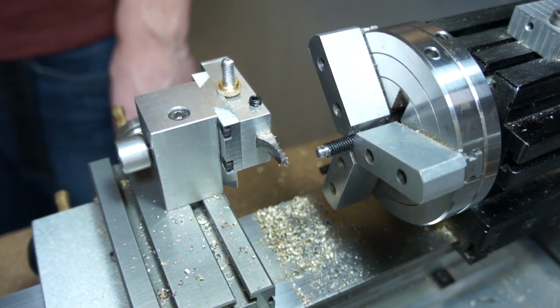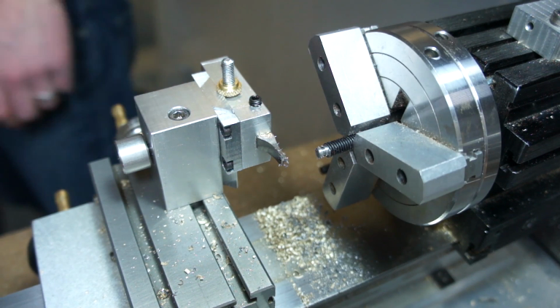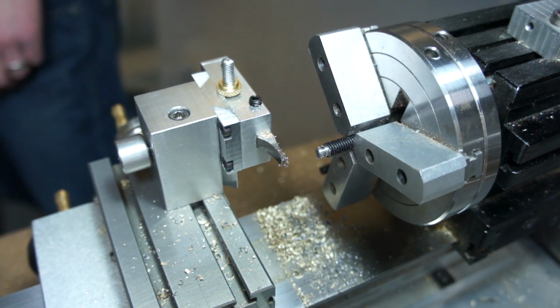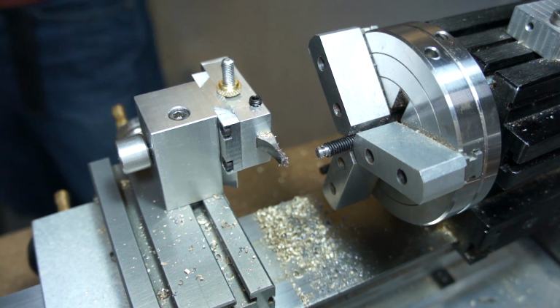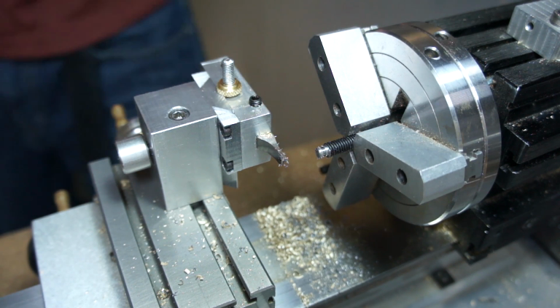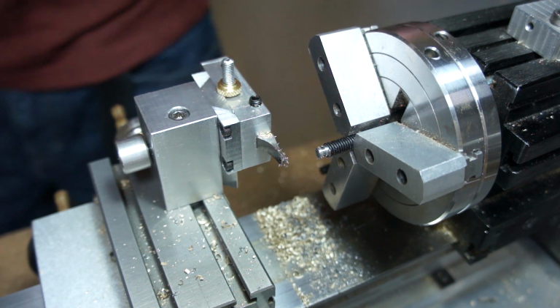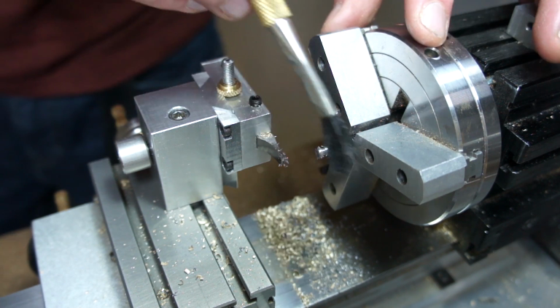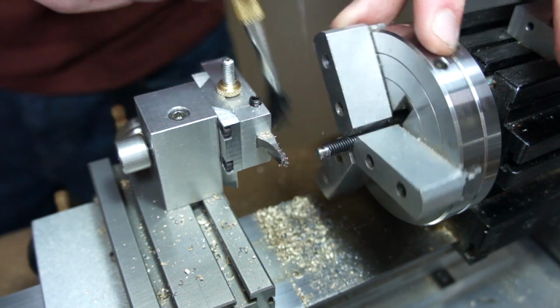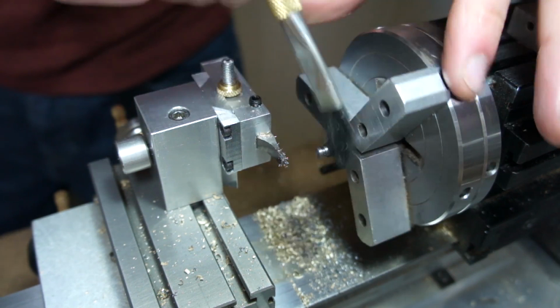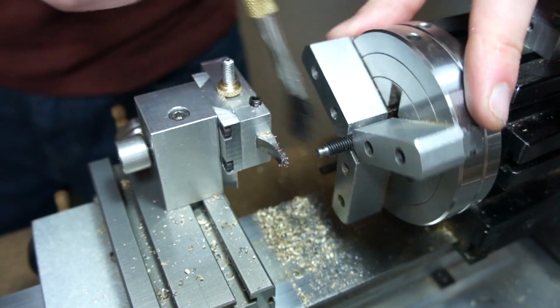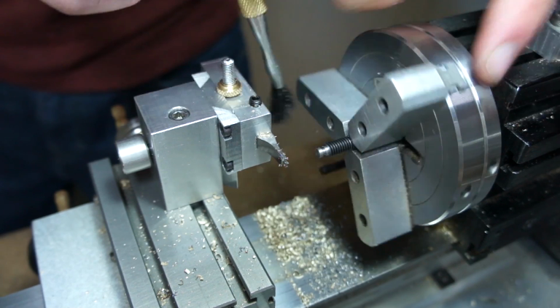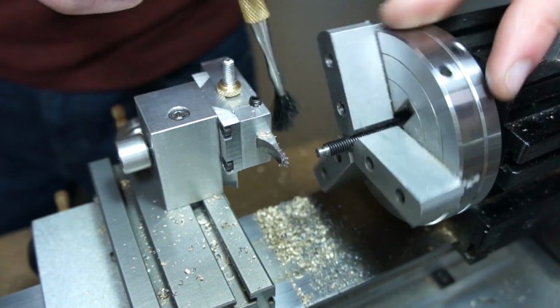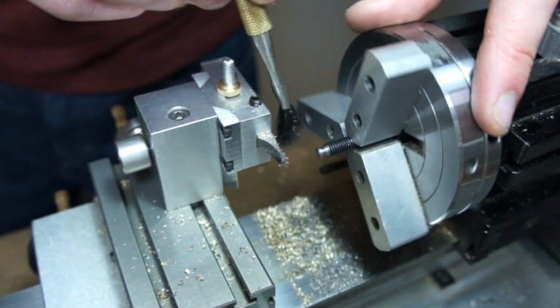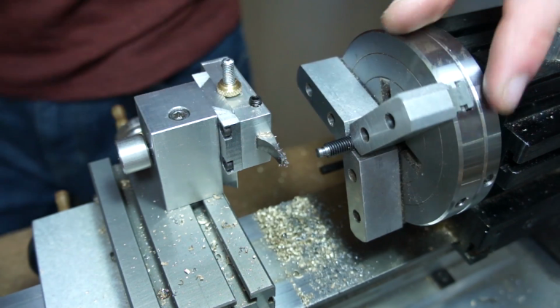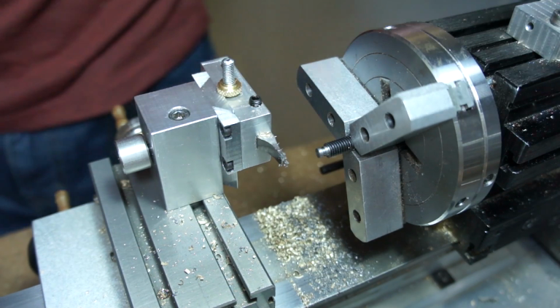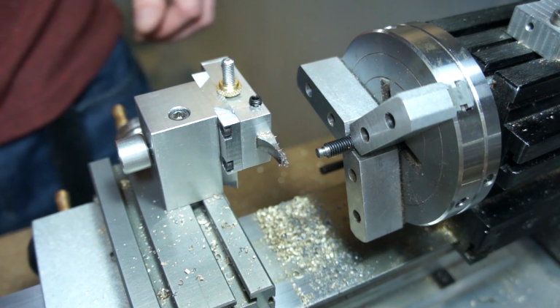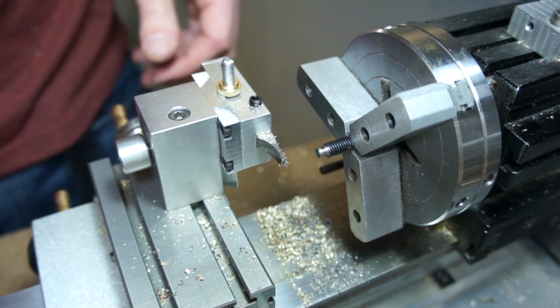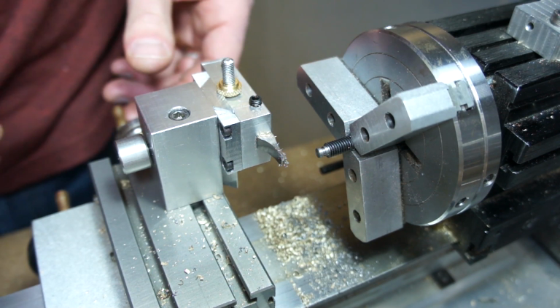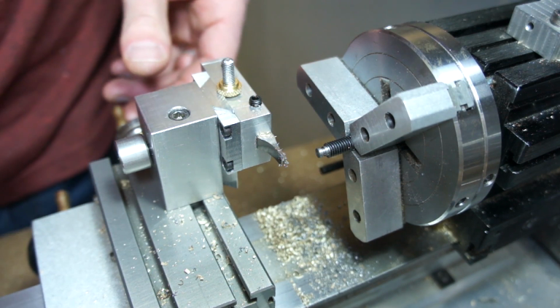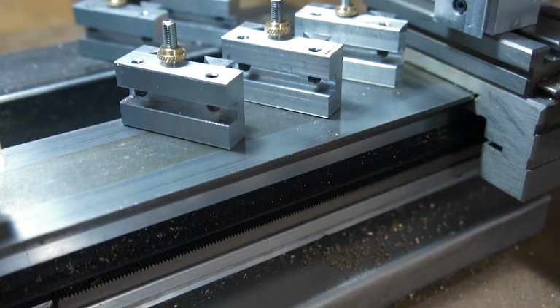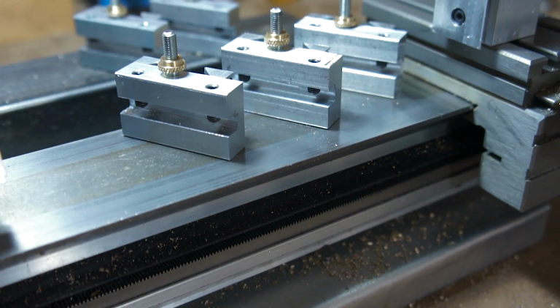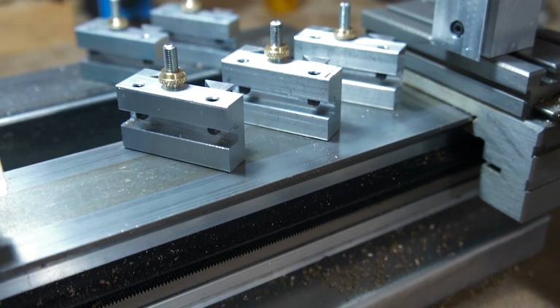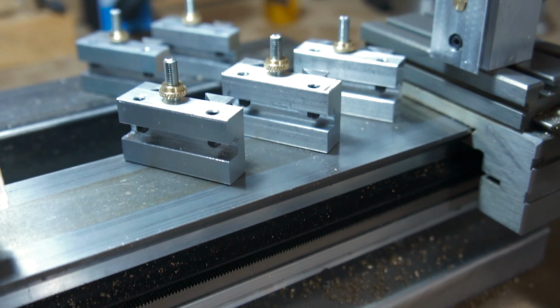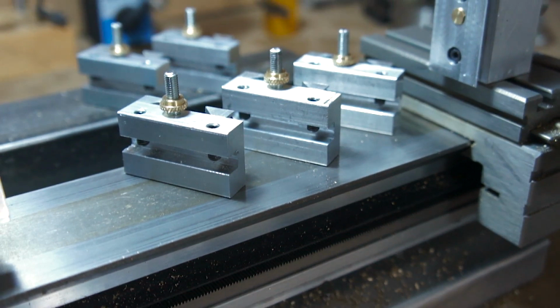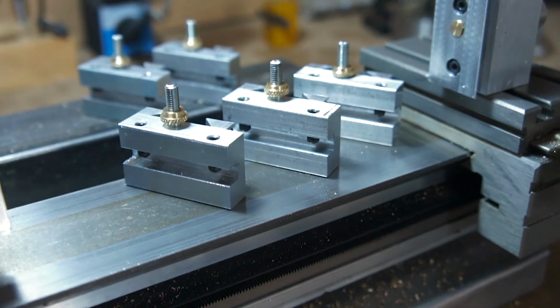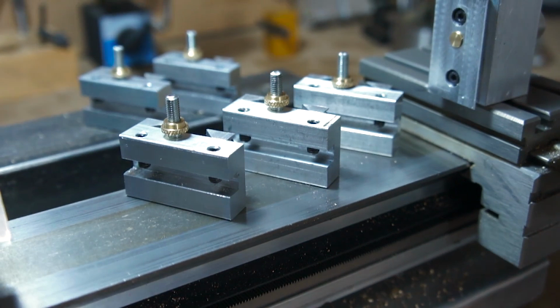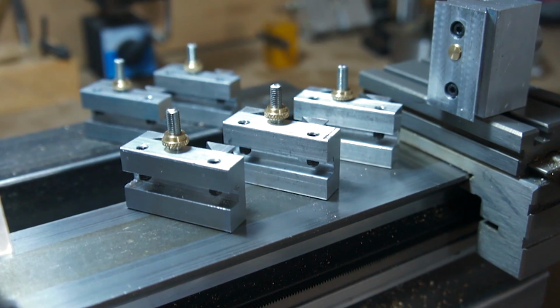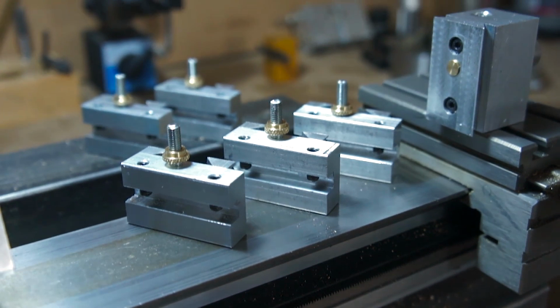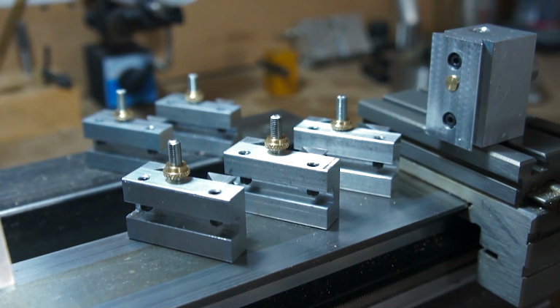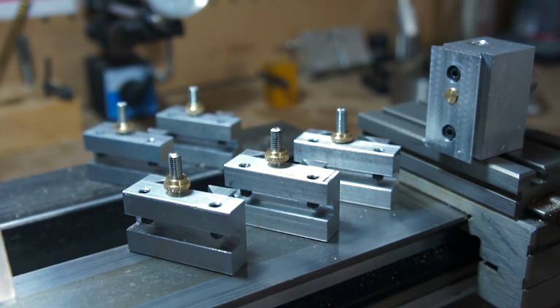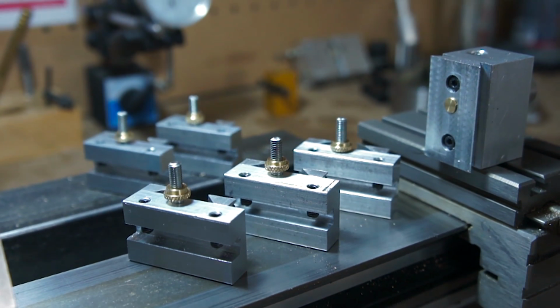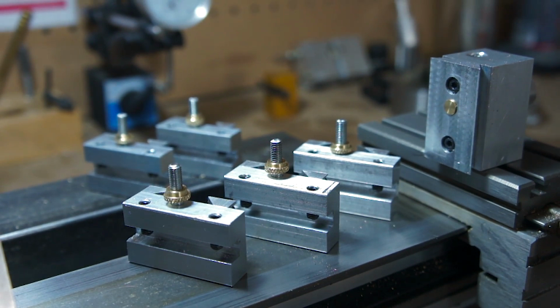And that's the gist of it. It's been a project I wanted to do for quite some time, so it's nice to finally have it finished. If you'd like a set of plans to build this yourselves, let me know in the comments below. Thanks for watching. See you guys next time. Bye.